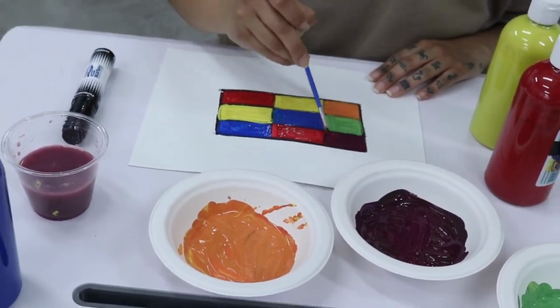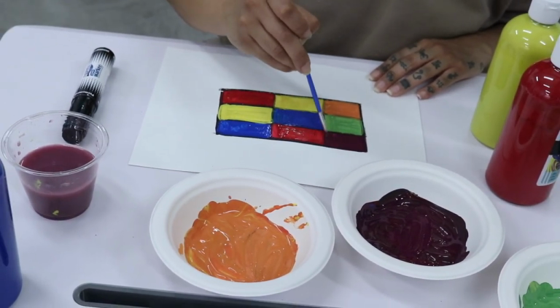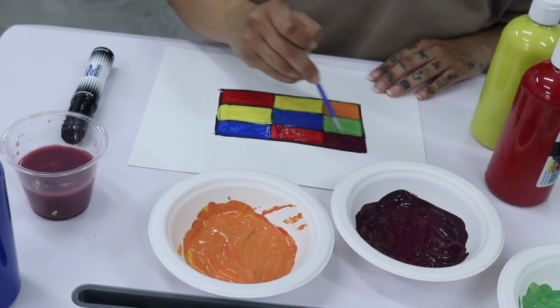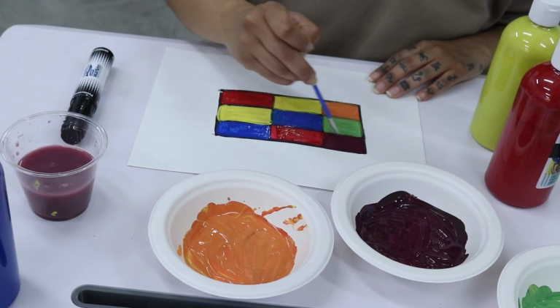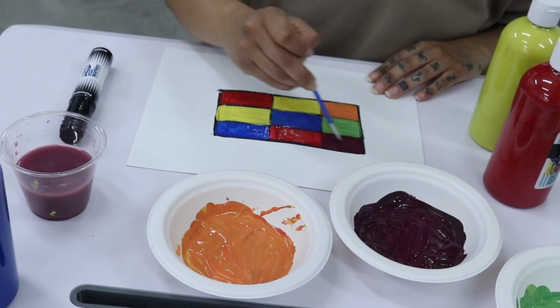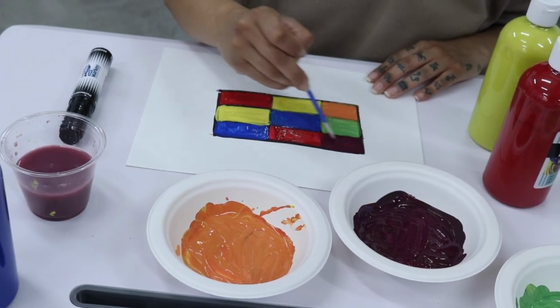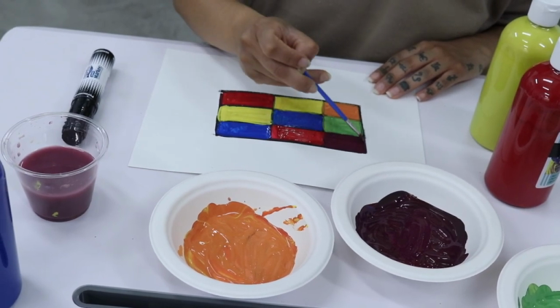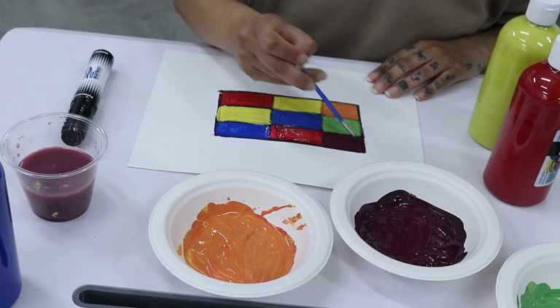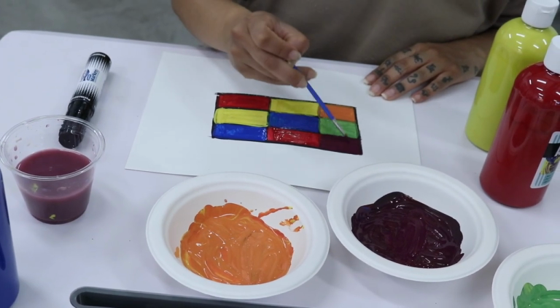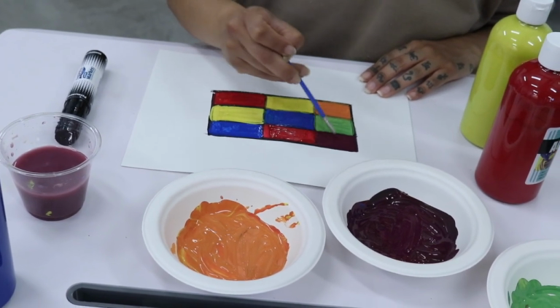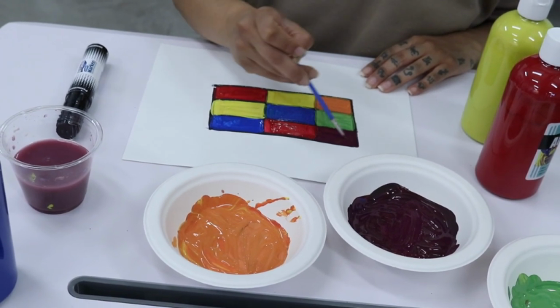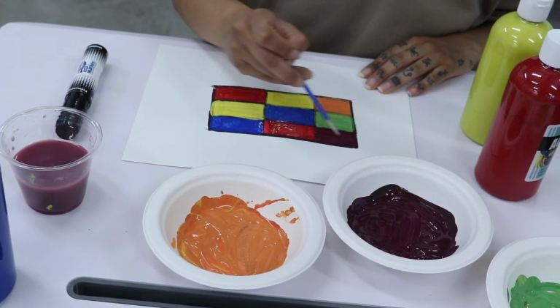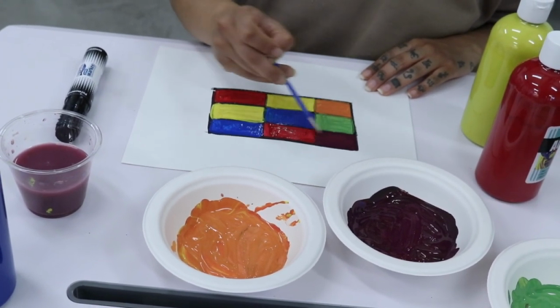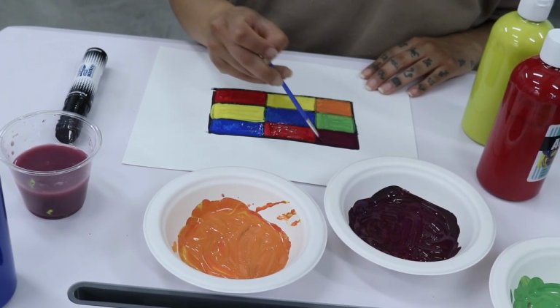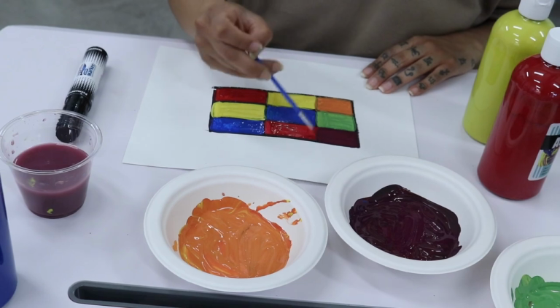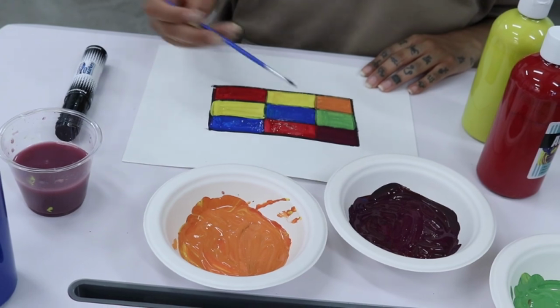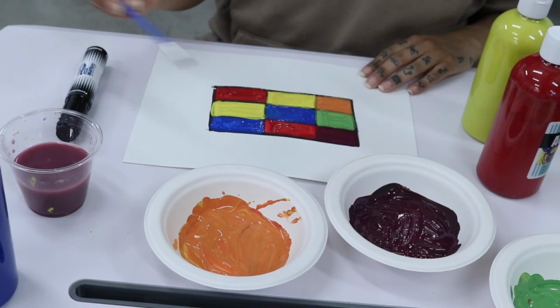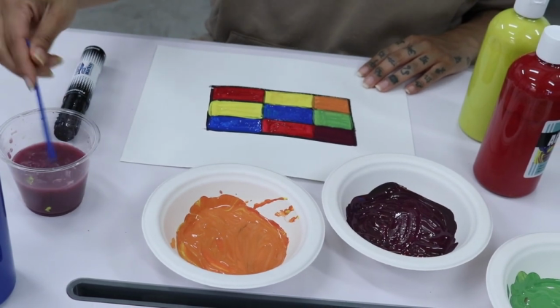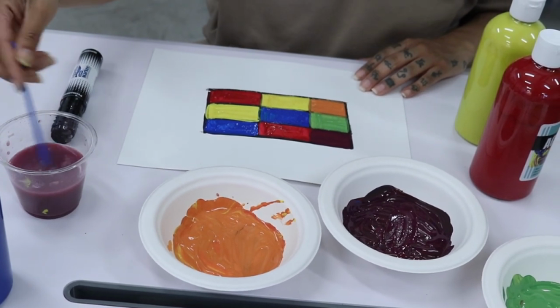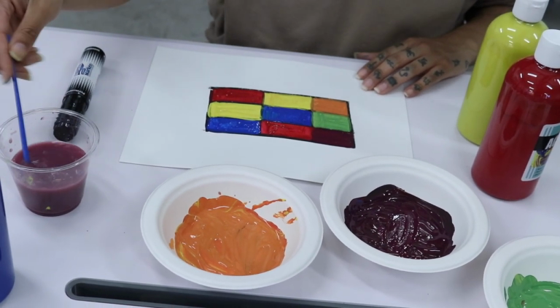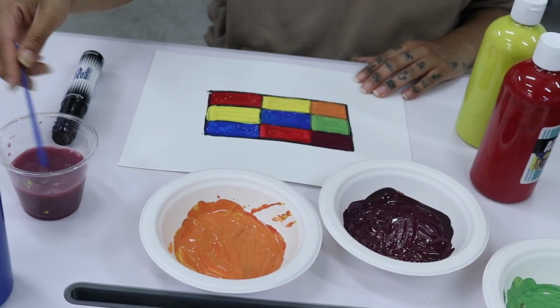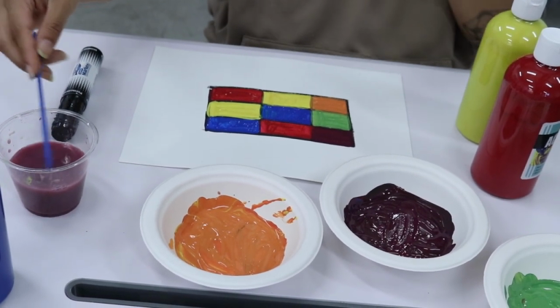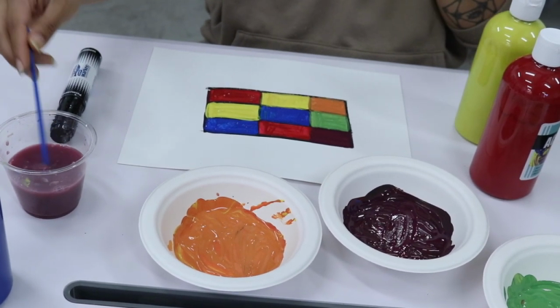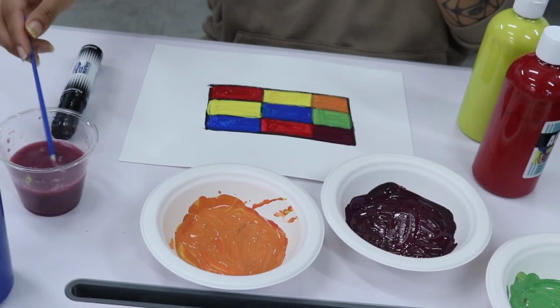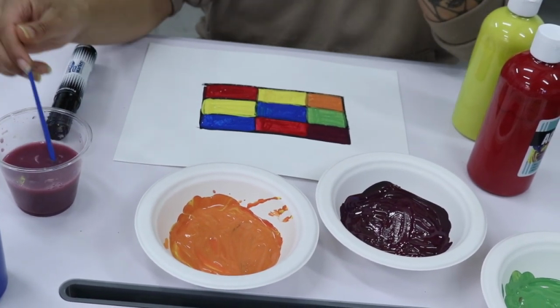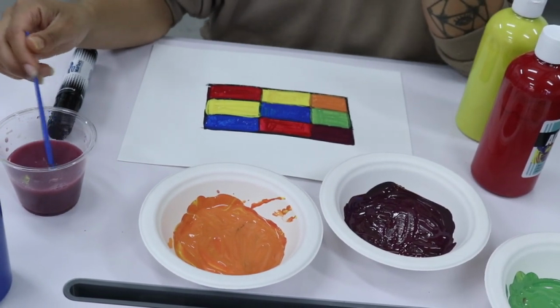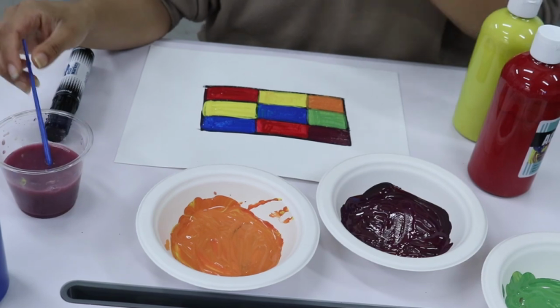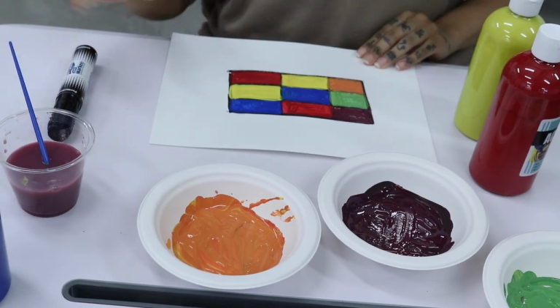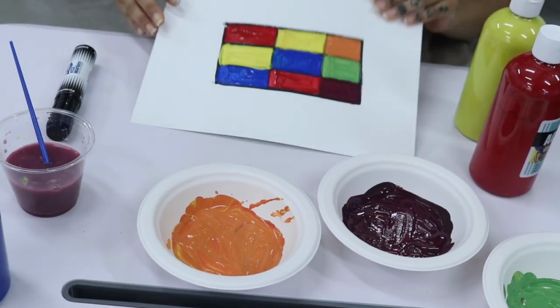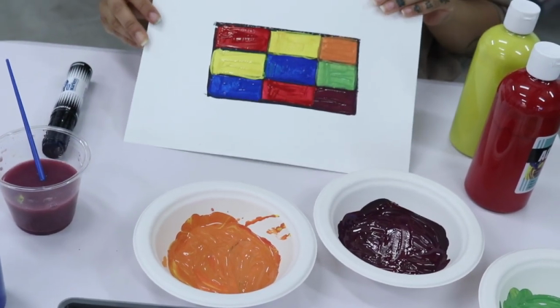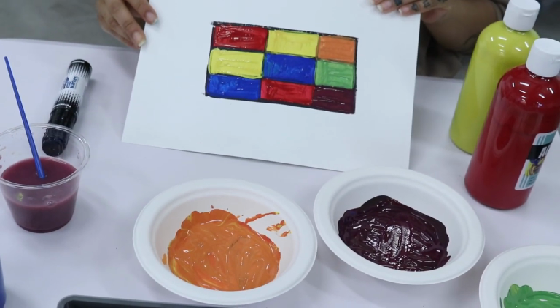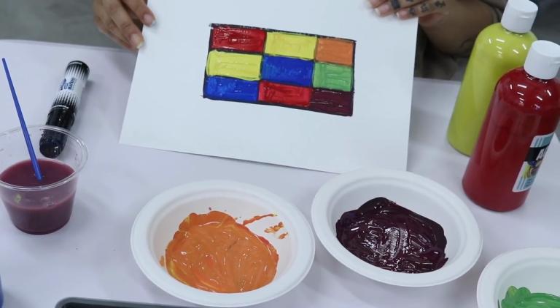How do you feel about your artwork? I always say it's okay if it doesn't look exactly the way you want it. Always be proud of your artwork and practice, practice, practice to see improvements.